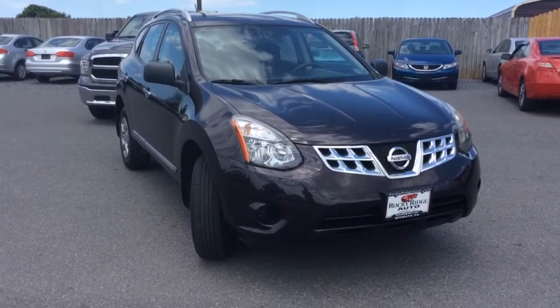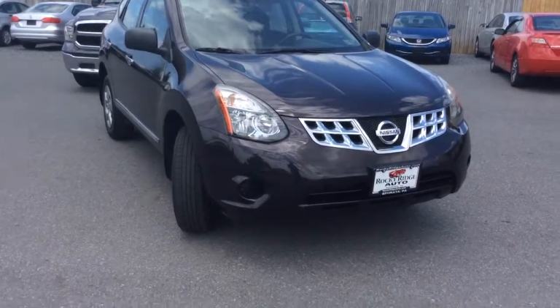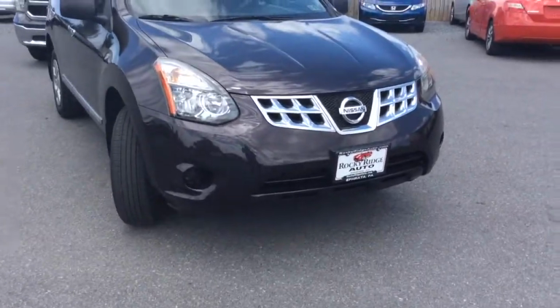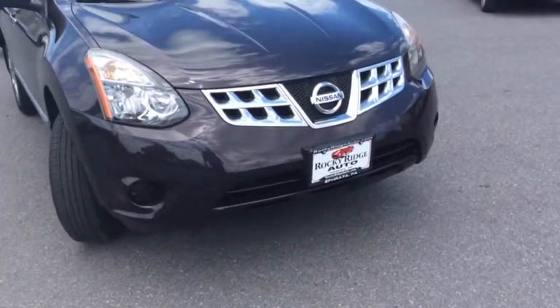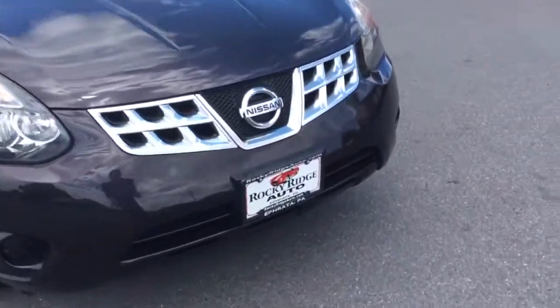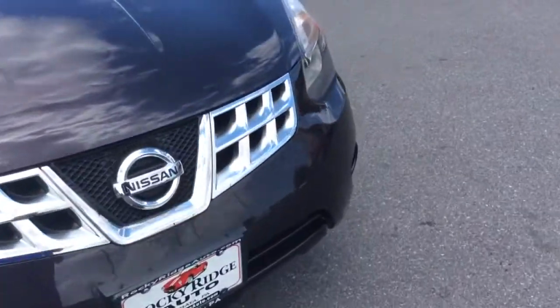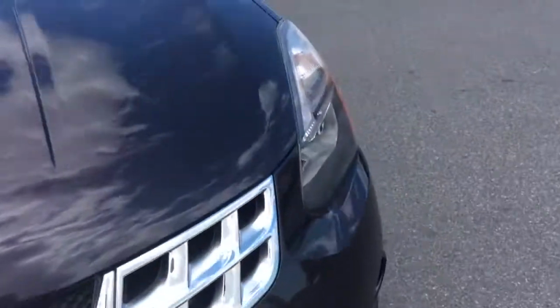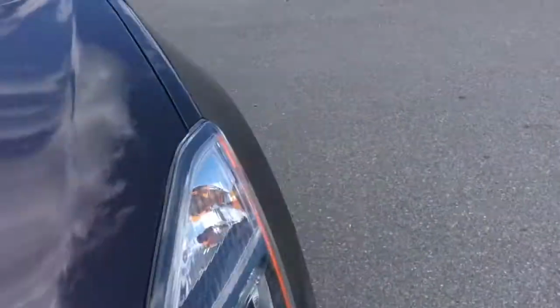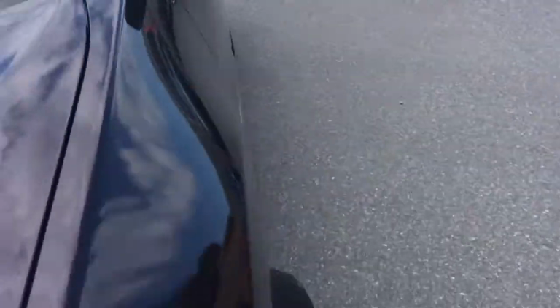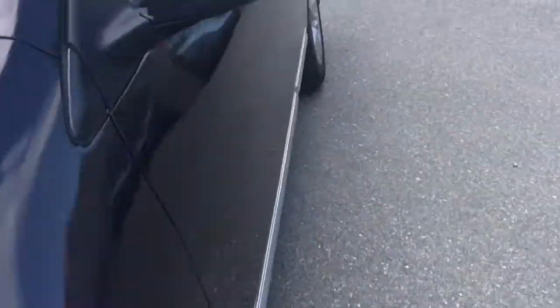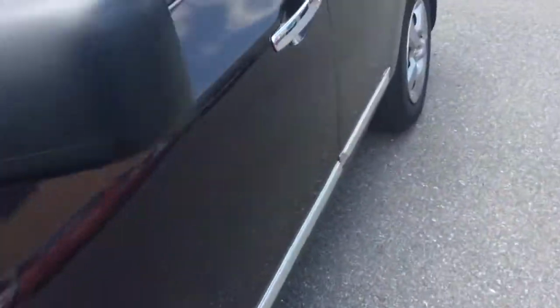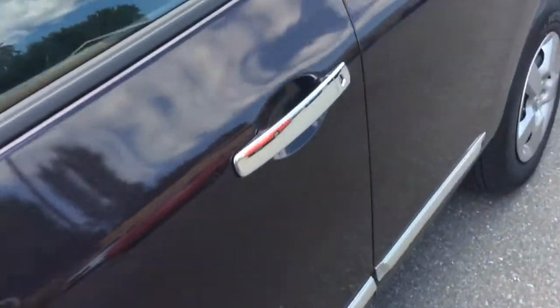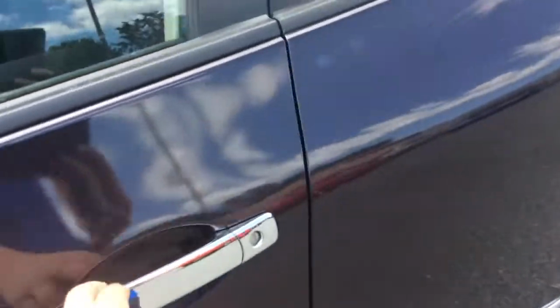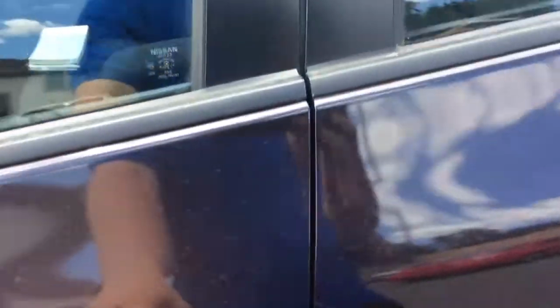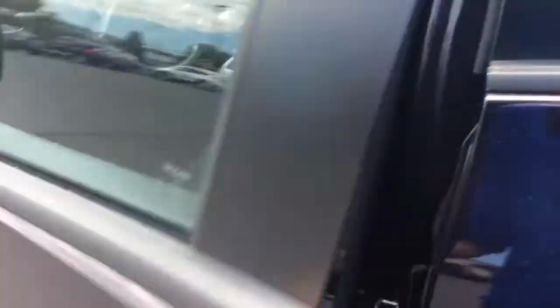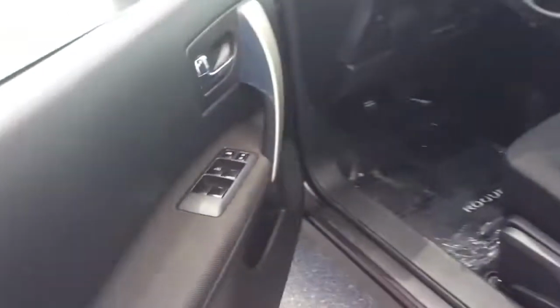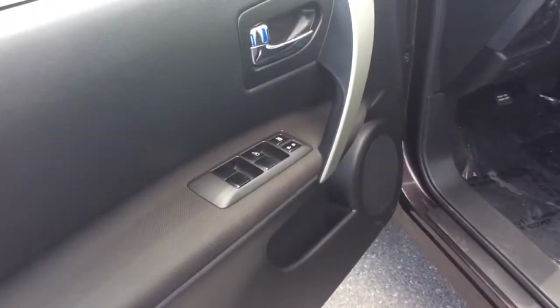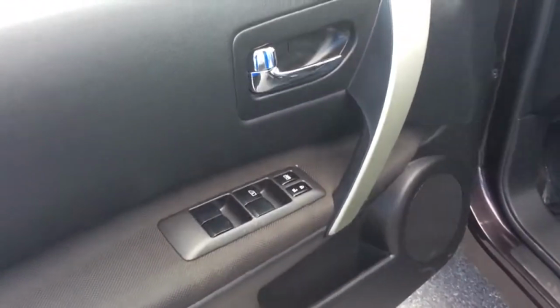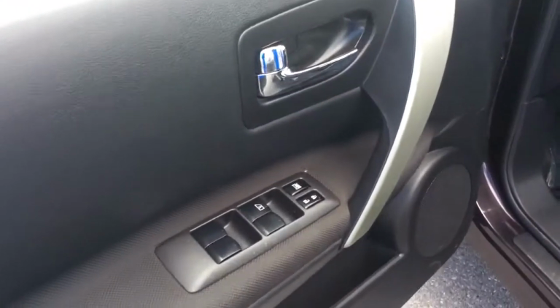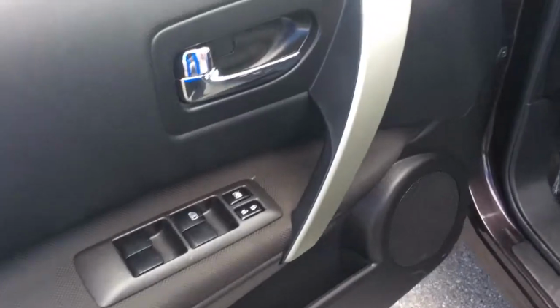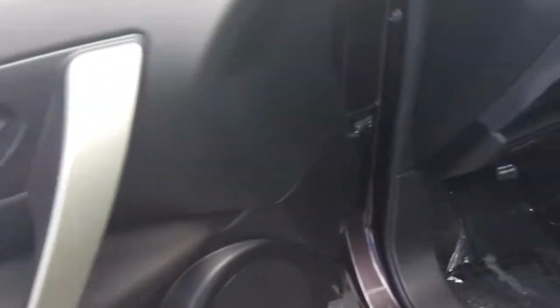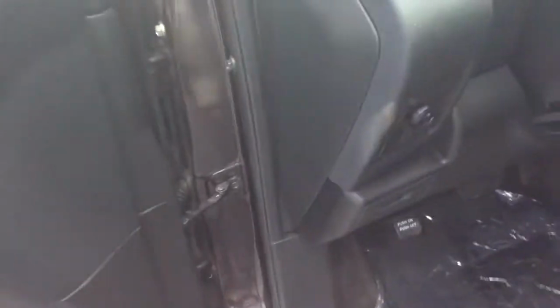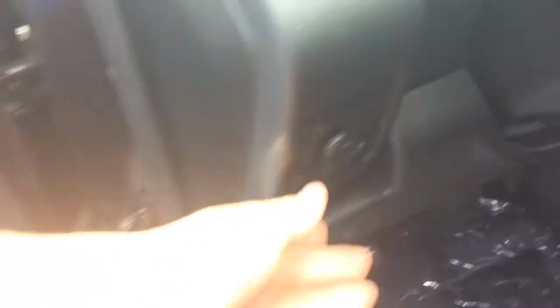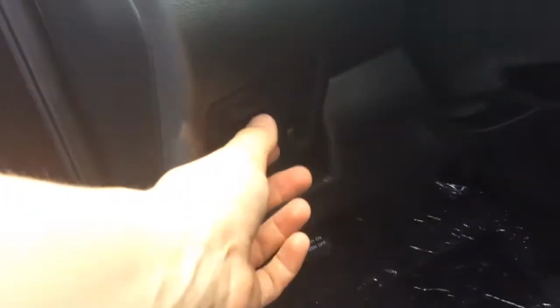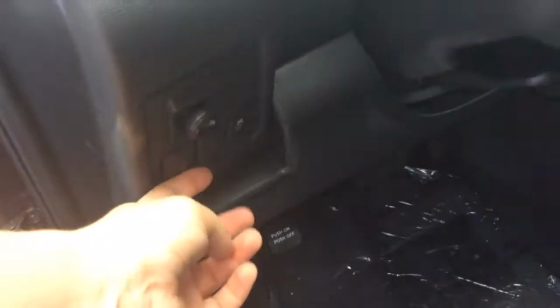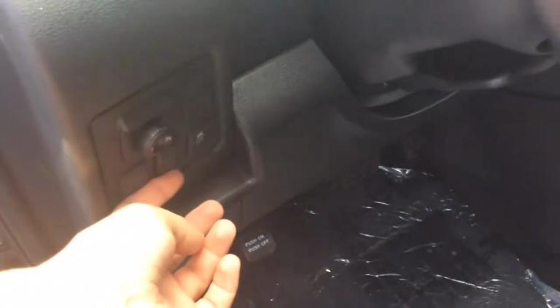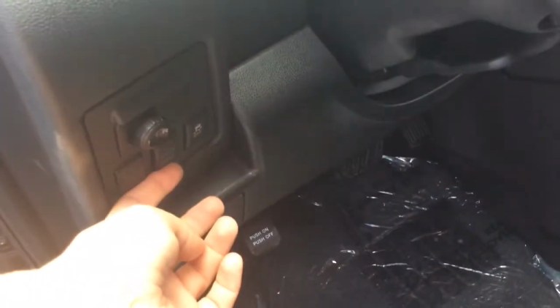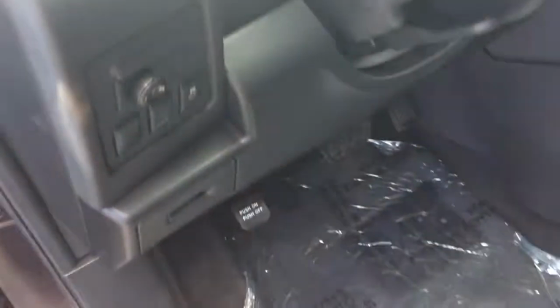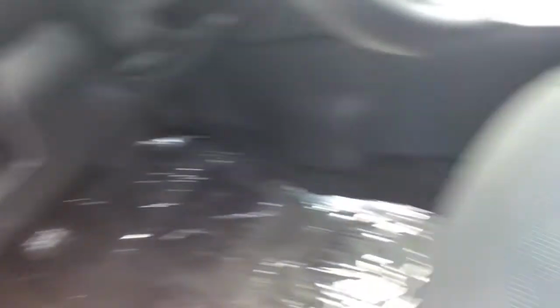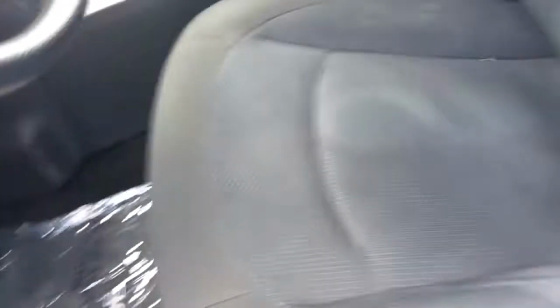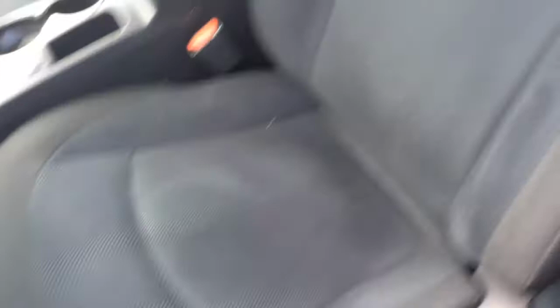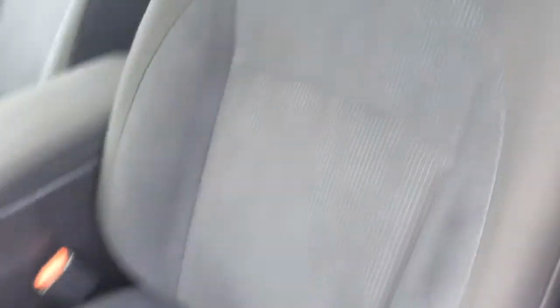Today I'm going to show you this 2014 Nissan Rogue Select. It's an all-wheel drive. You can look inside here — it has power windows and power locks there in the door. It has power mirrors here, and you can see the all-wheel drive lock there as well.